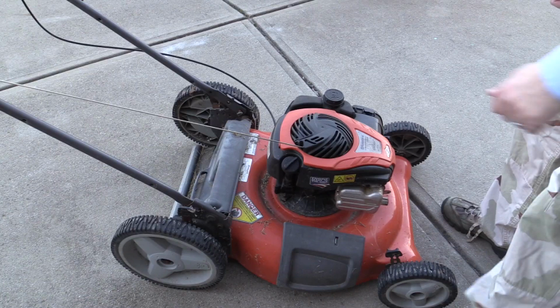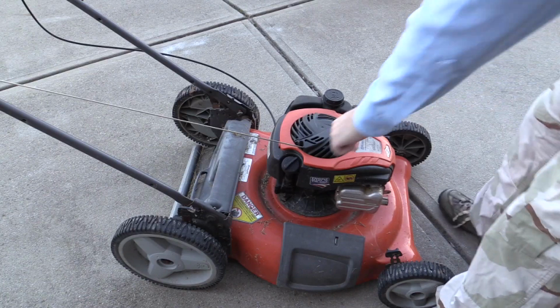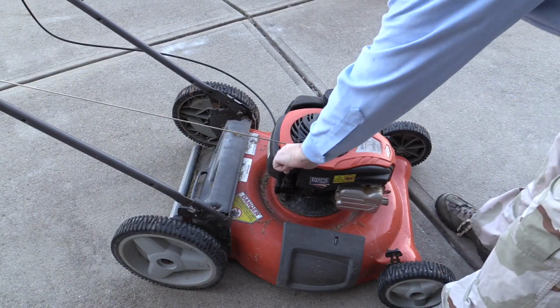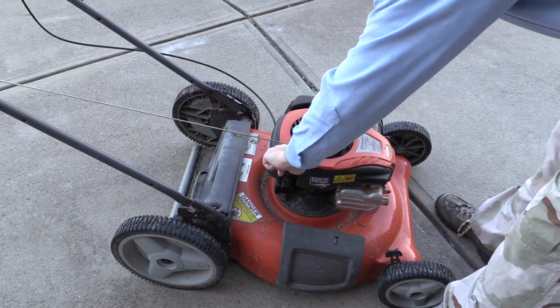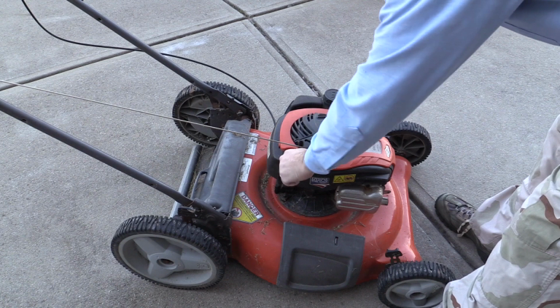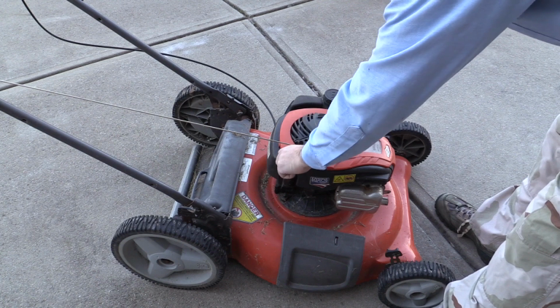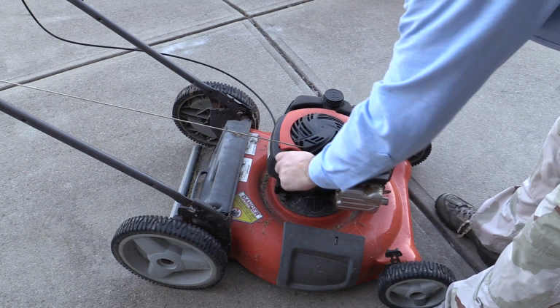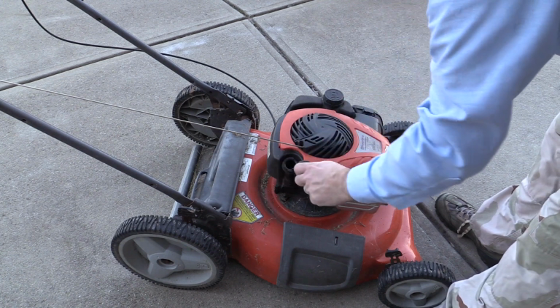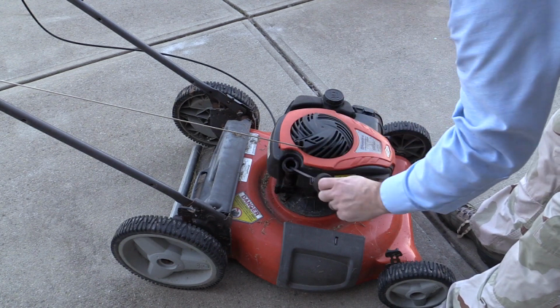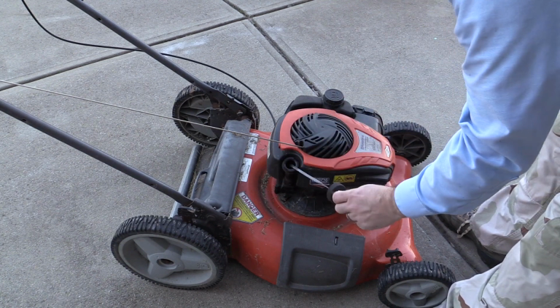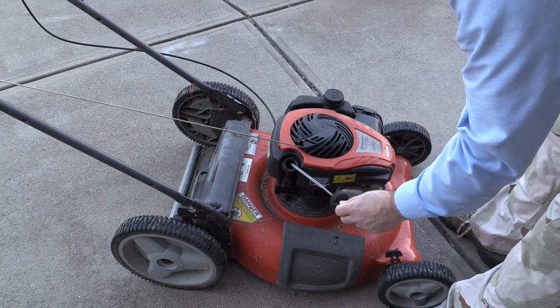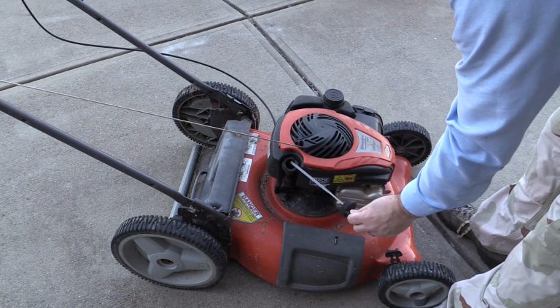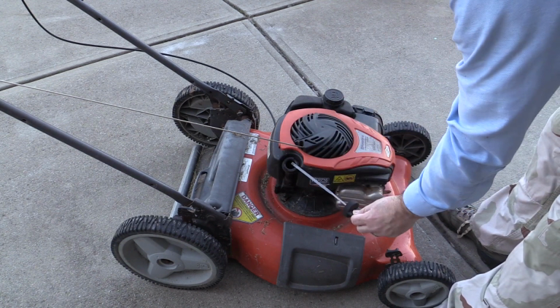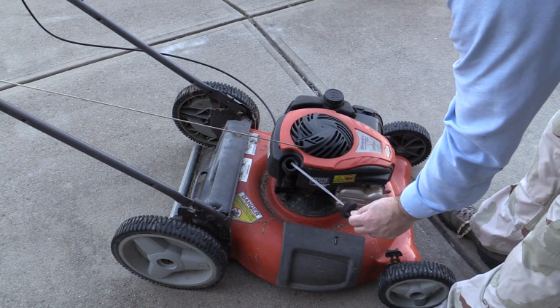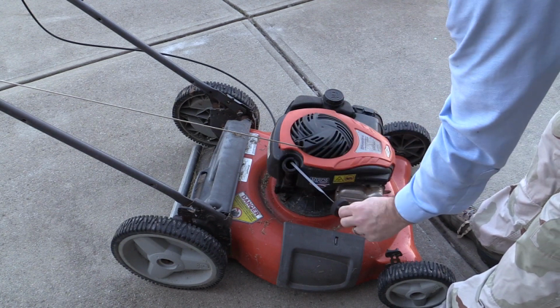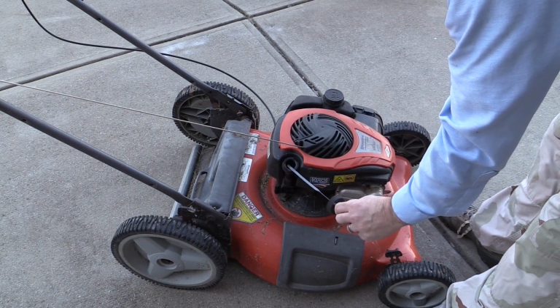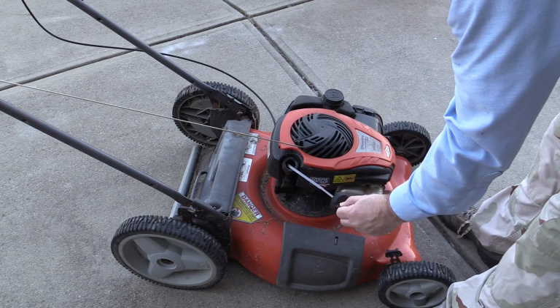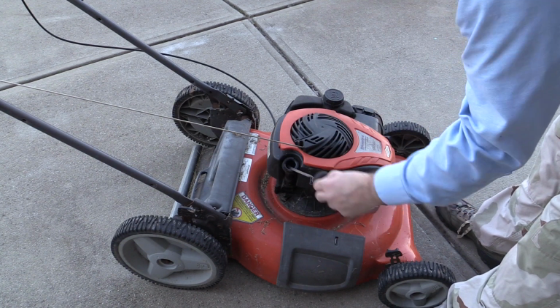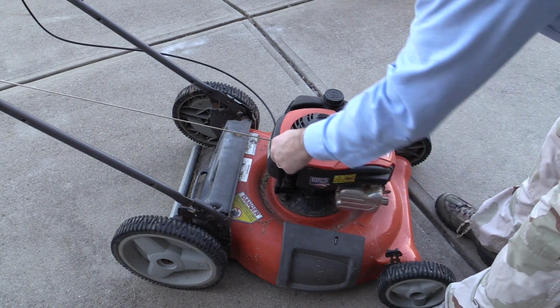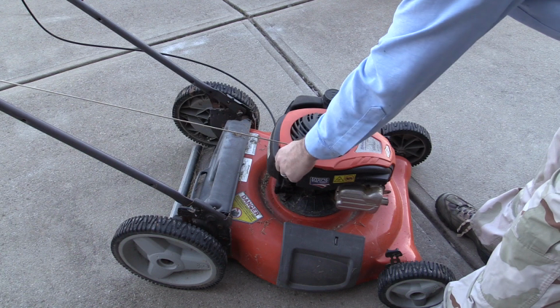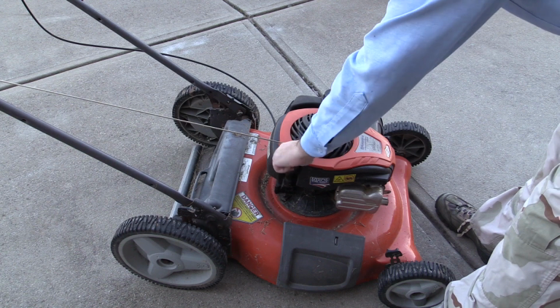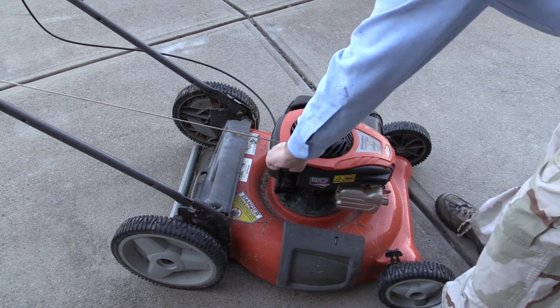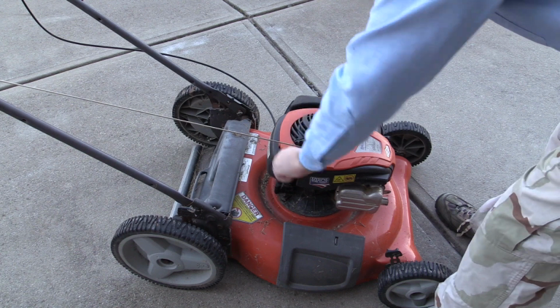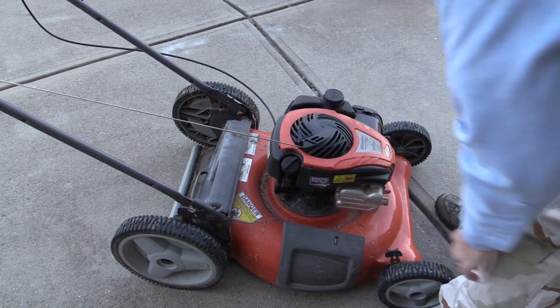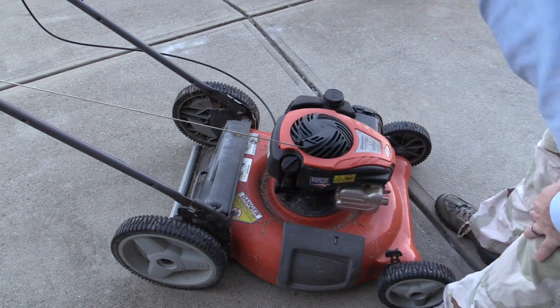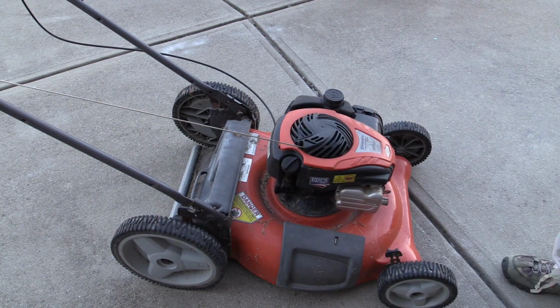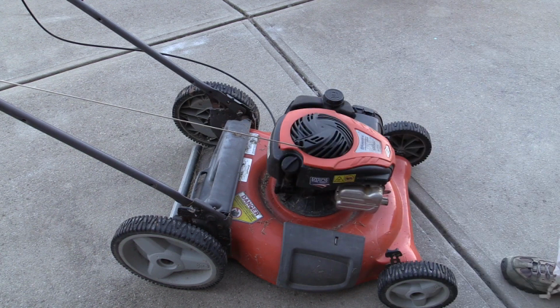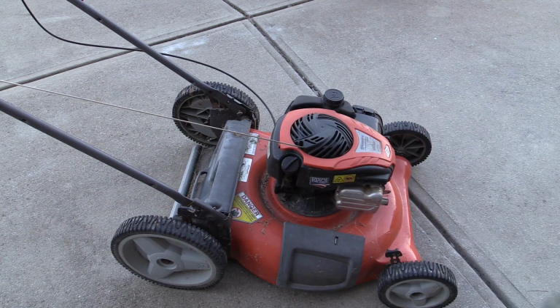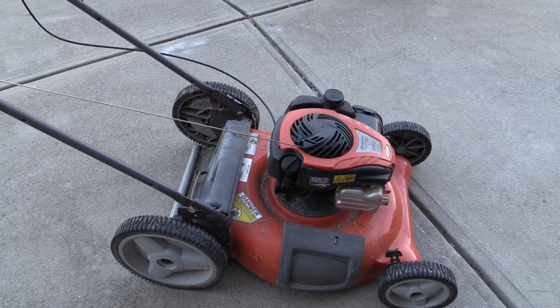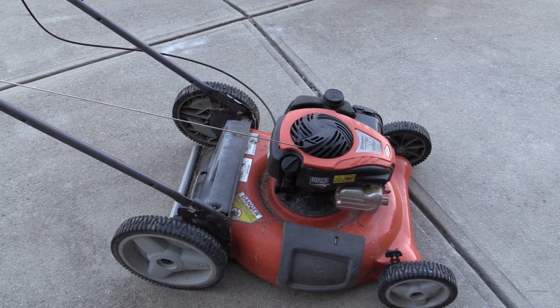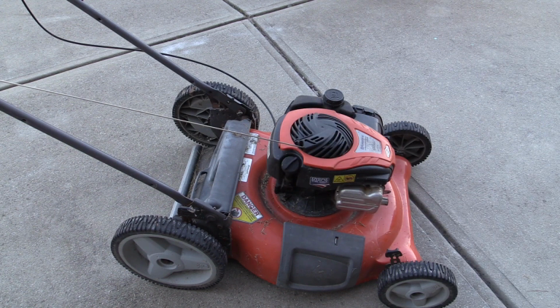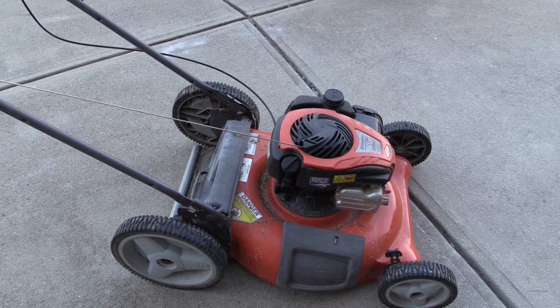First, I want to check the oil to see if there's any there and how it looks. It appears to be between the two marks, so that's good. It really should be changed, but without even knowing if this will start, I don't want to bother just yet.